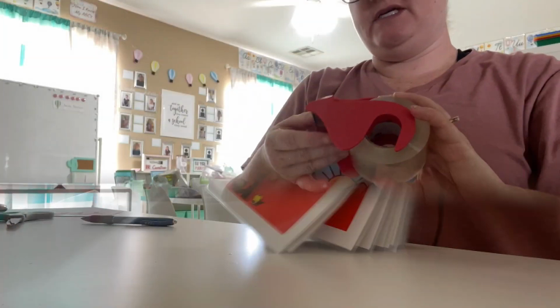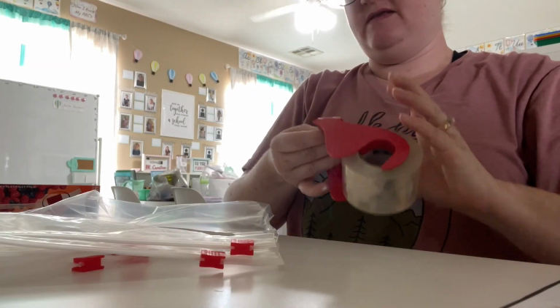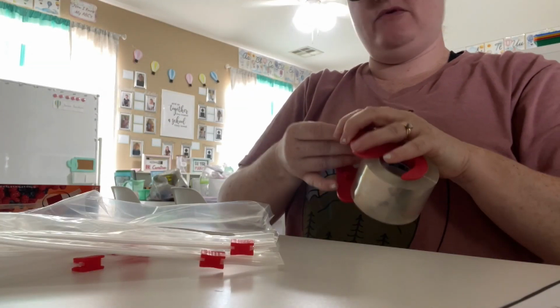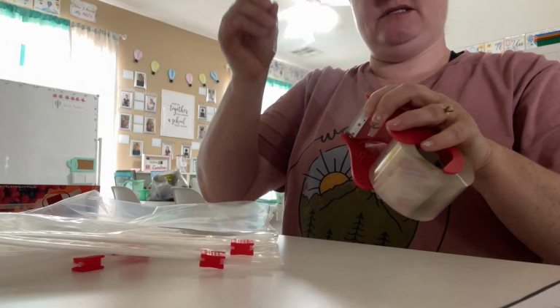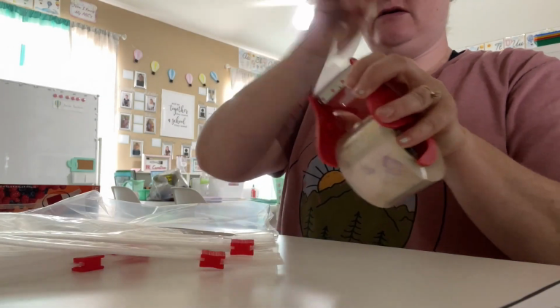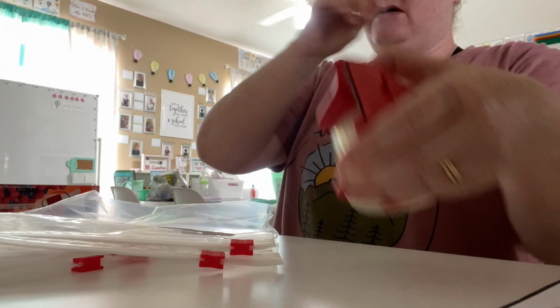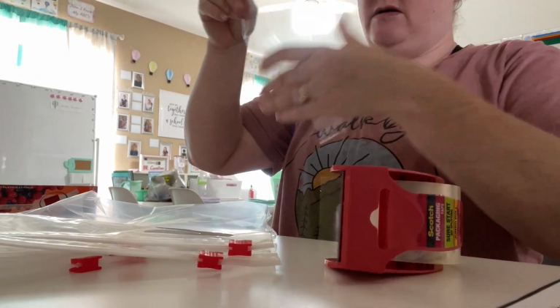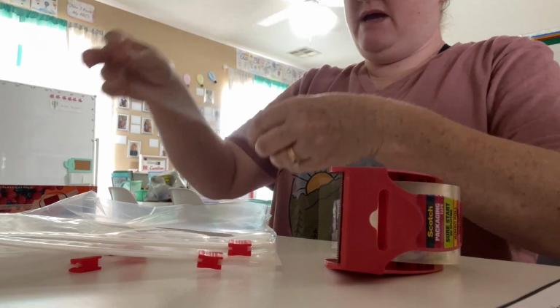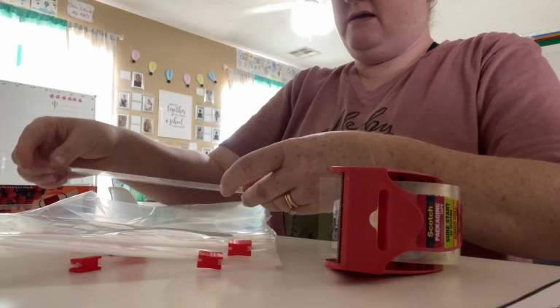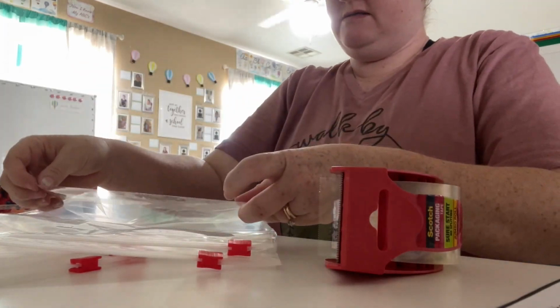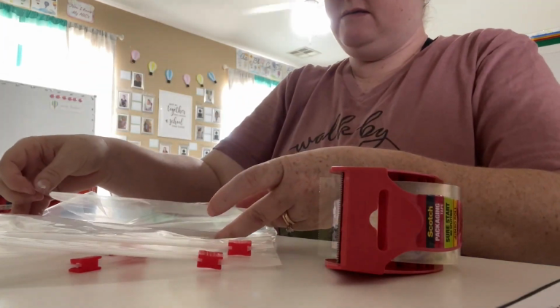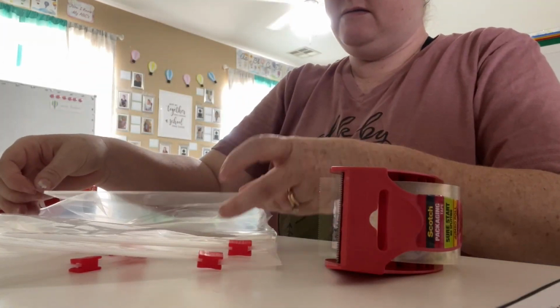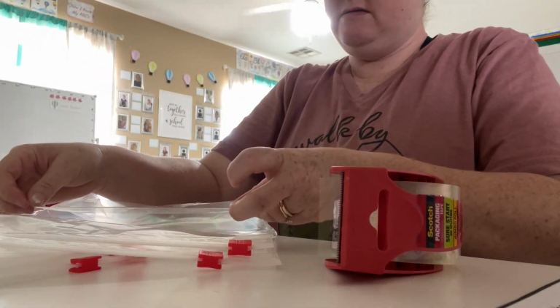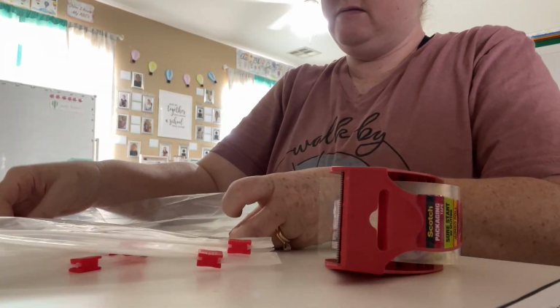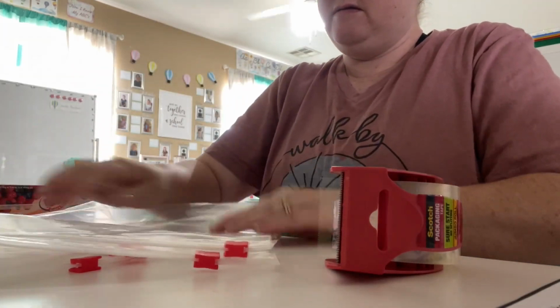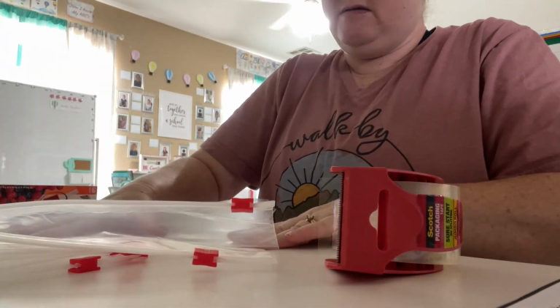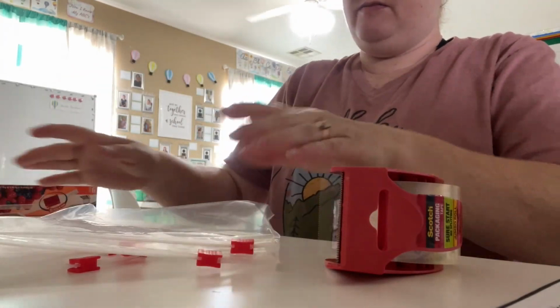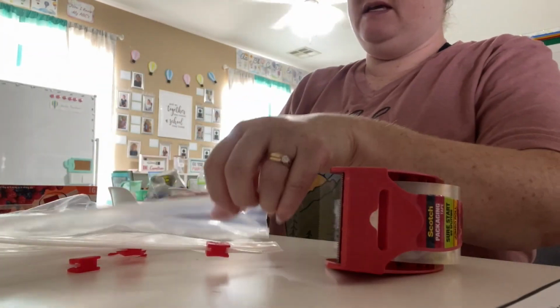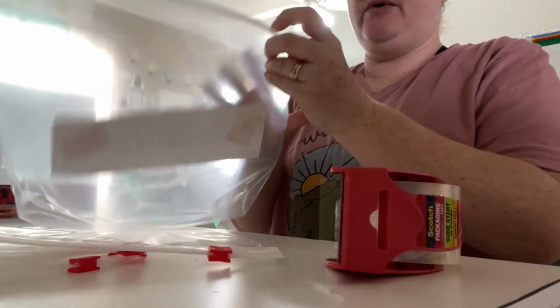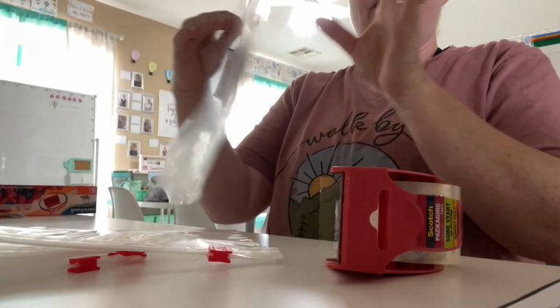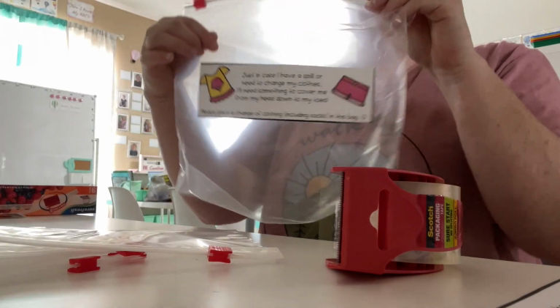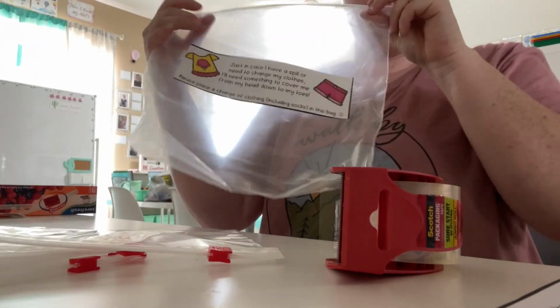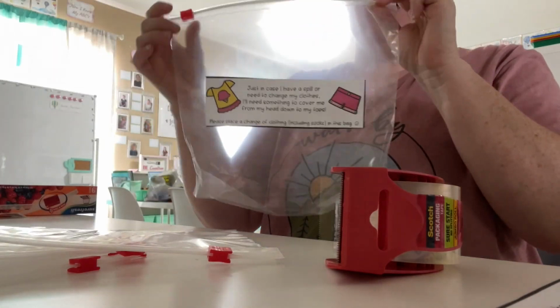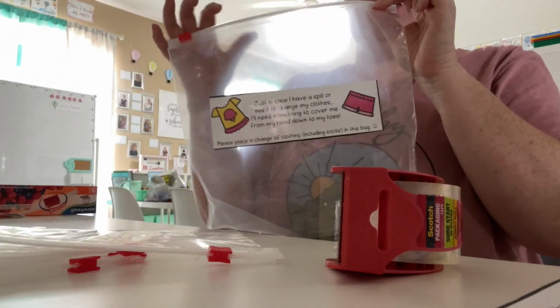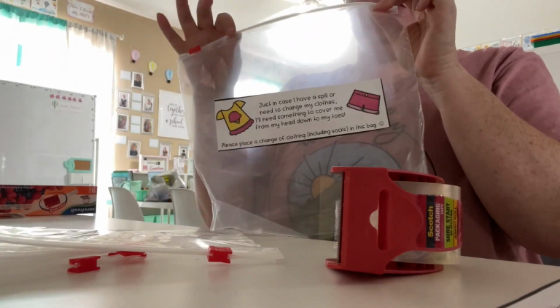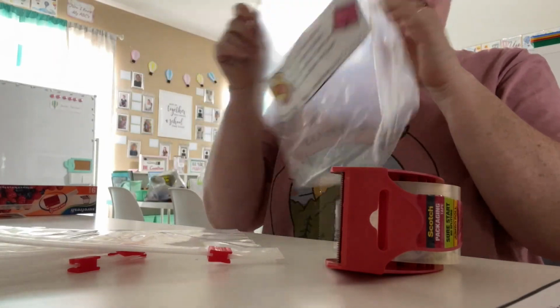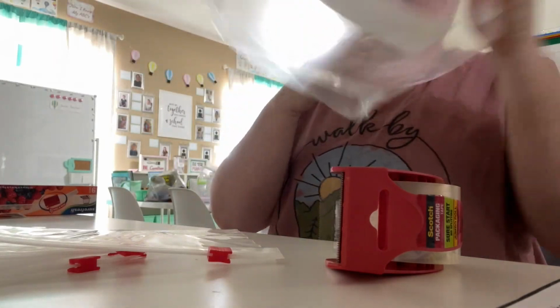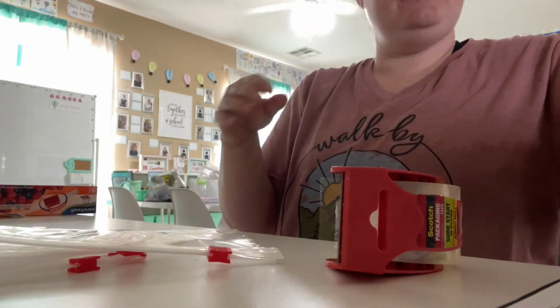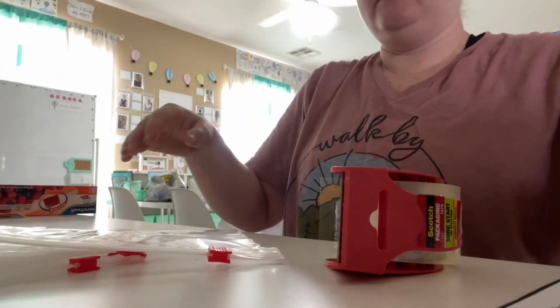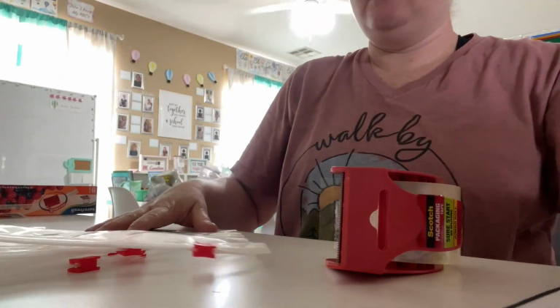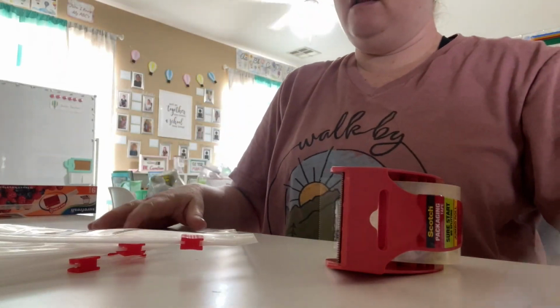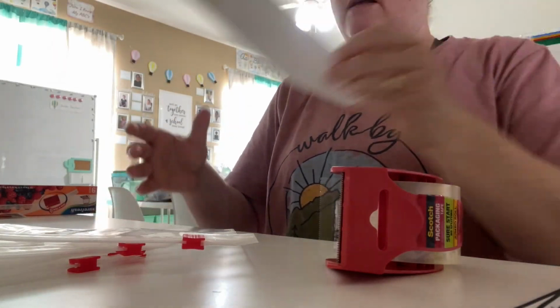Now I'm taping the labels onto the bags — just putting a piece of tape over the whole label, like that.